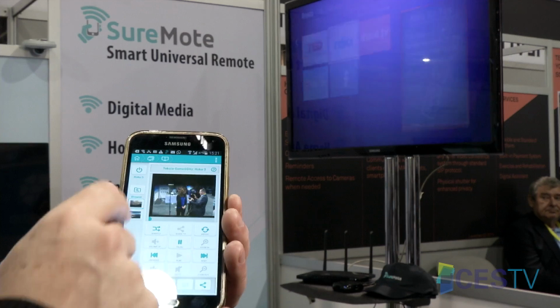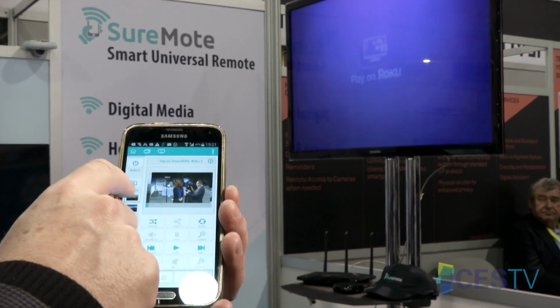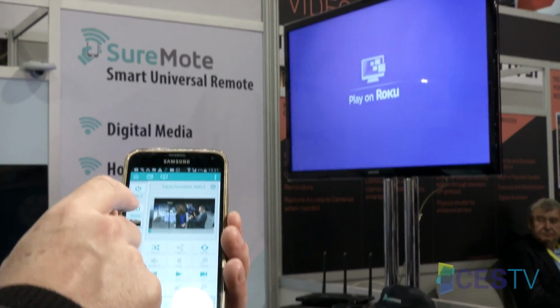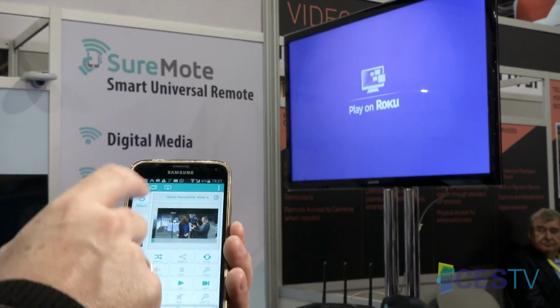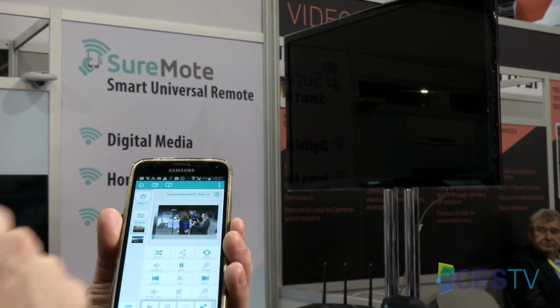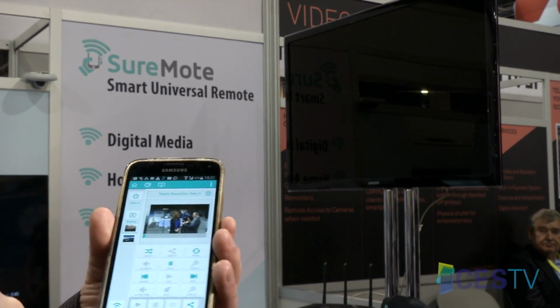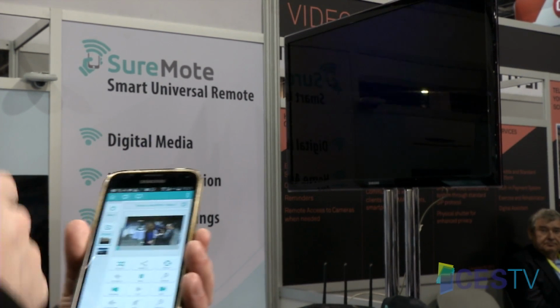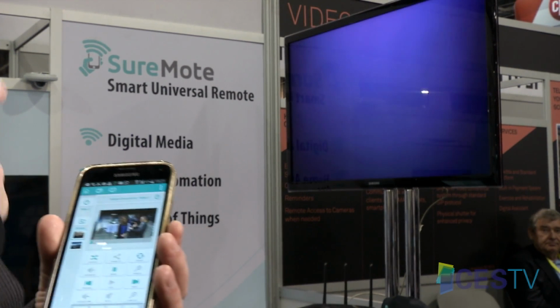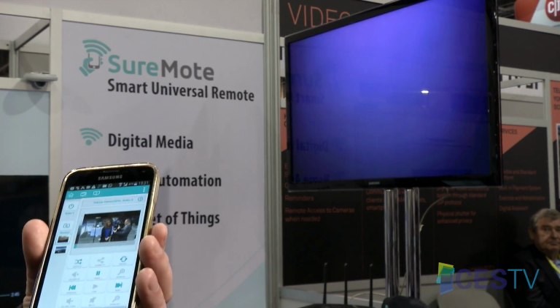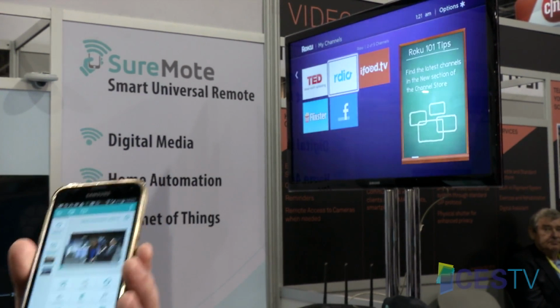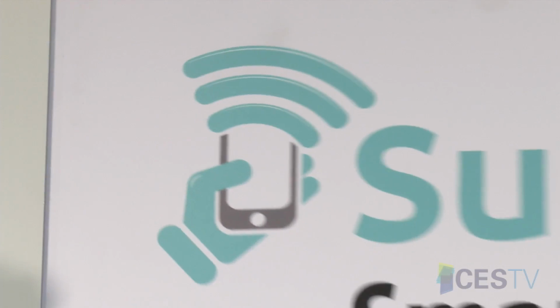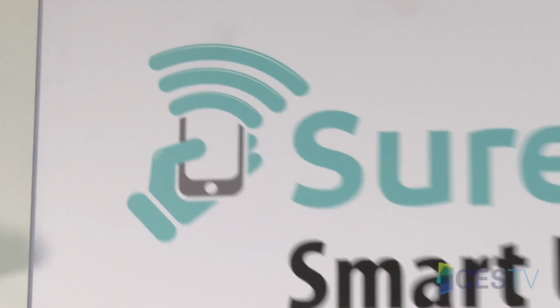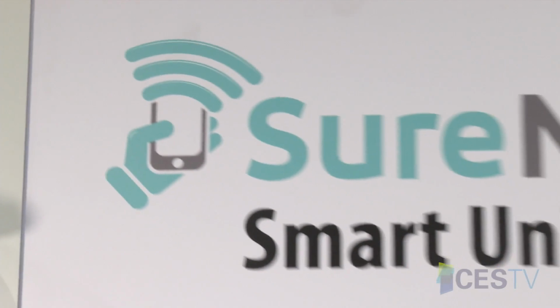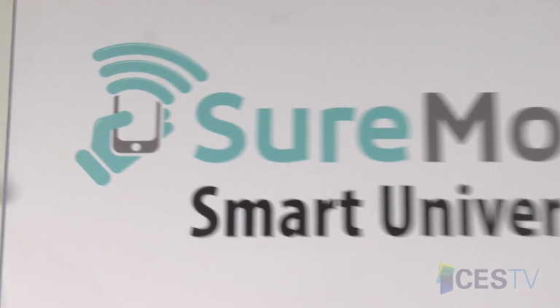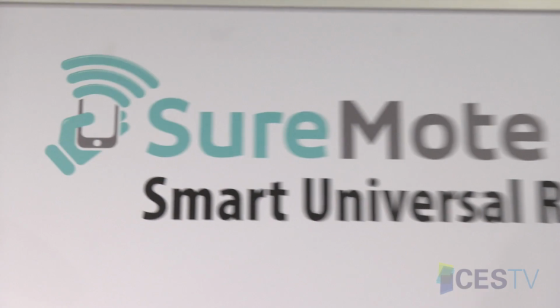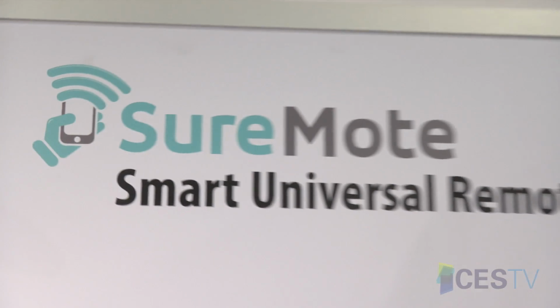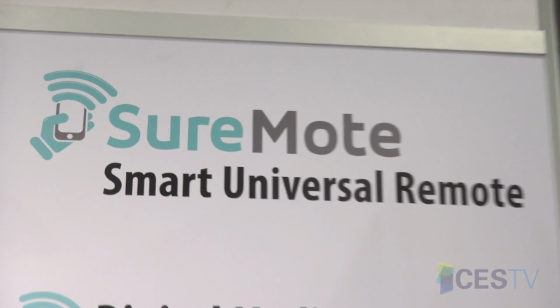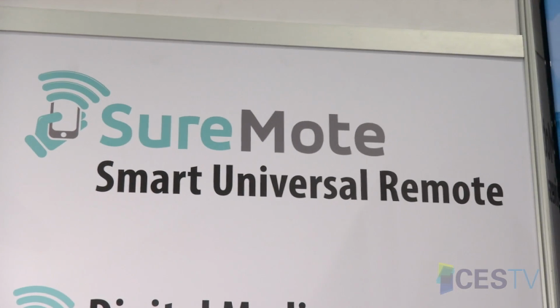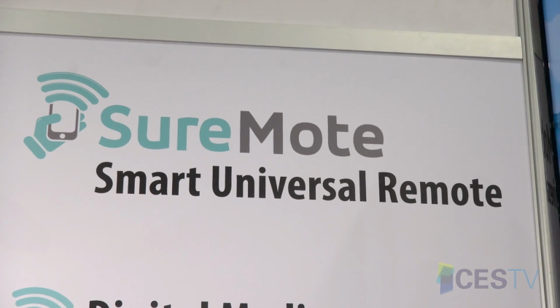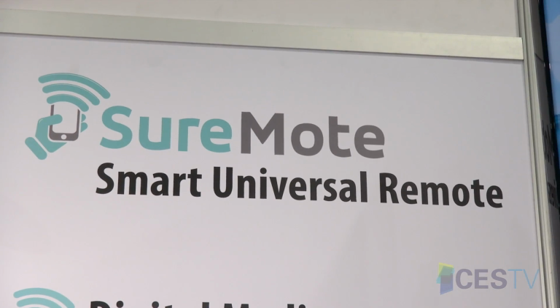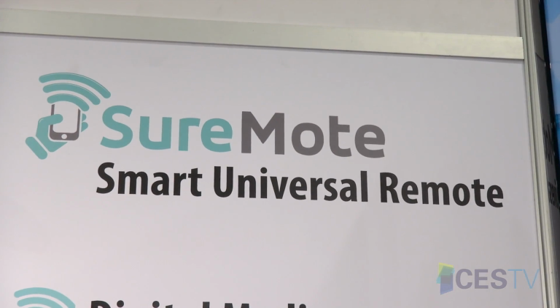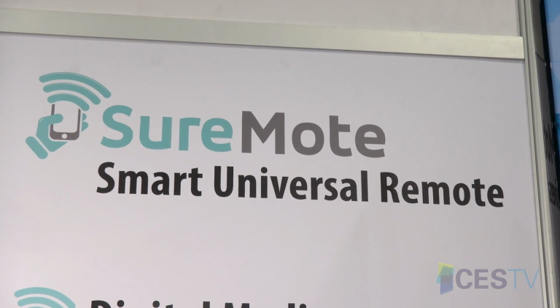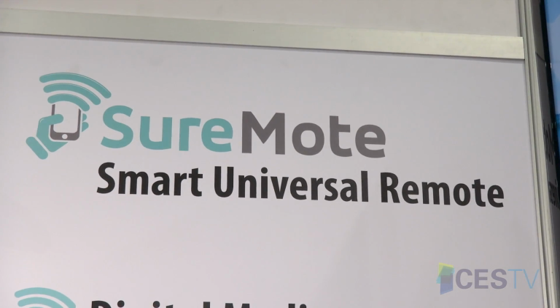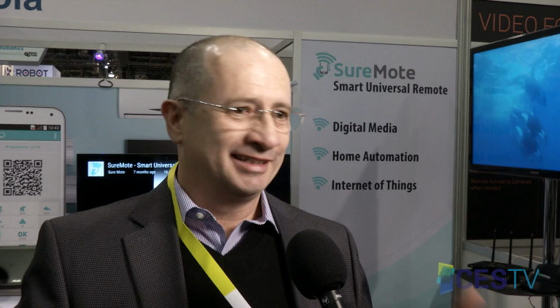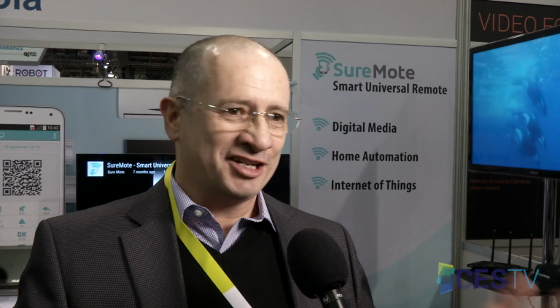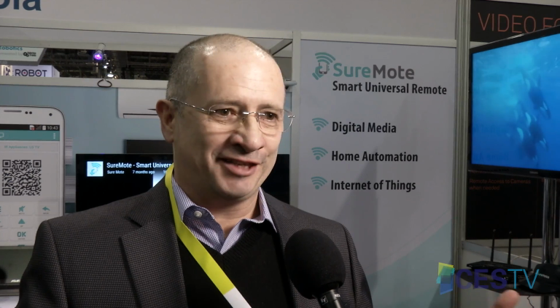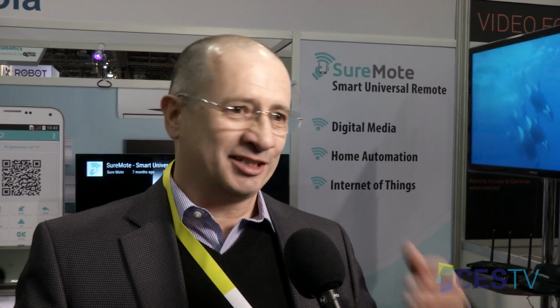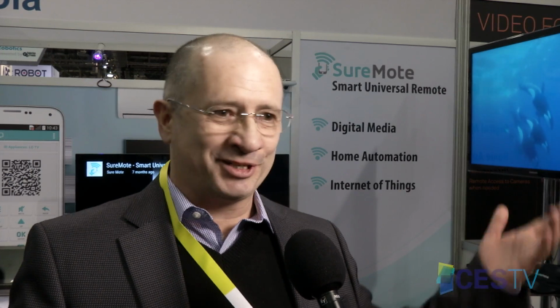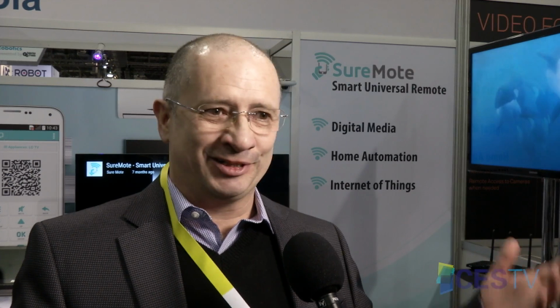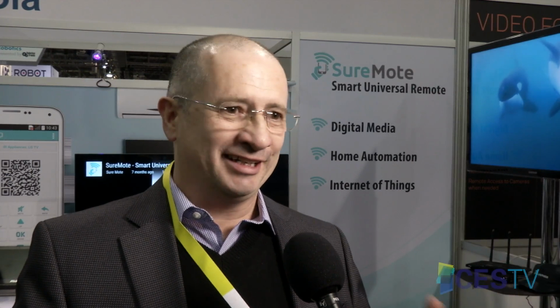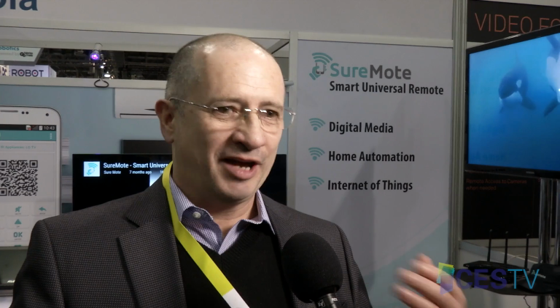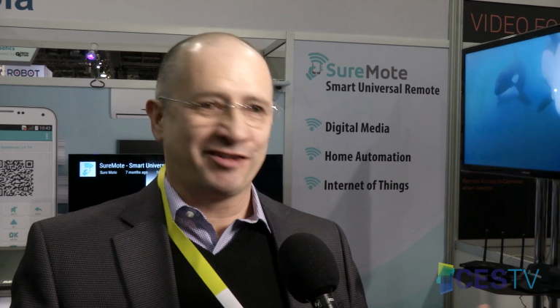We have a universal remote that connects you to all of the appliances in your home — for home automation, digital media, Internet of Things, home security, everything.